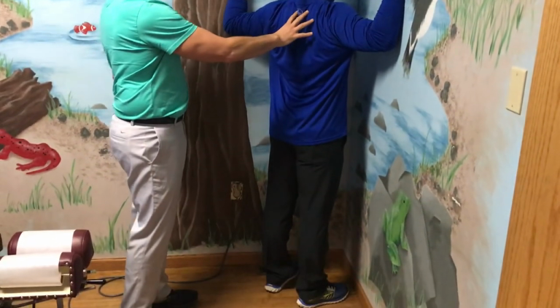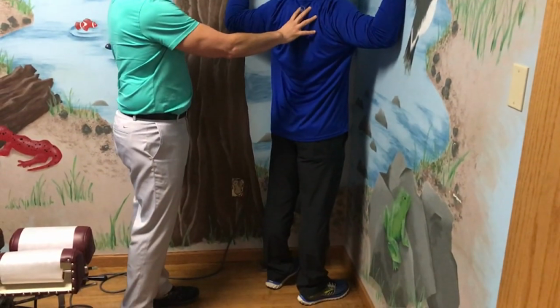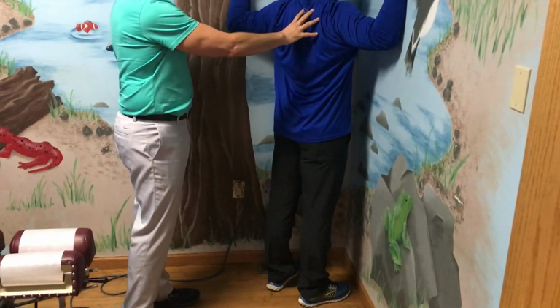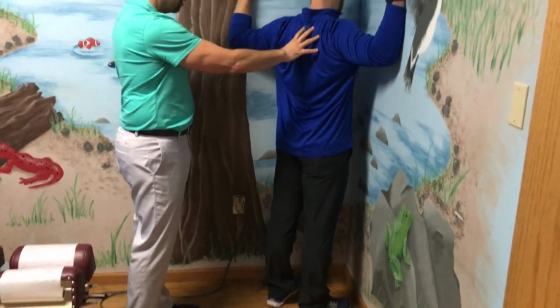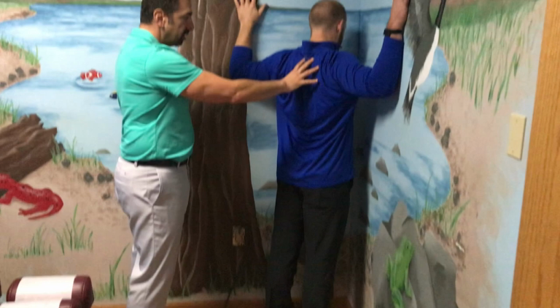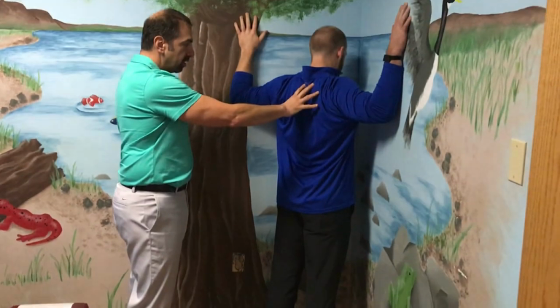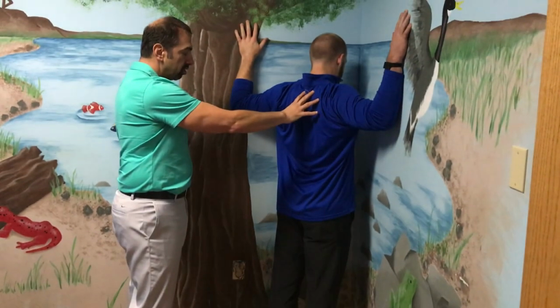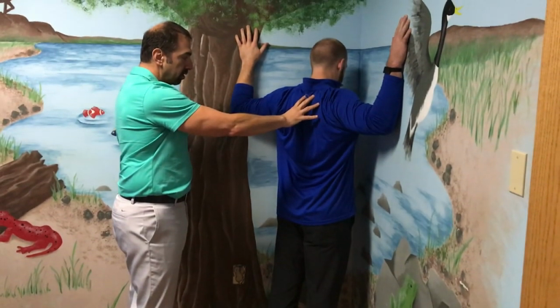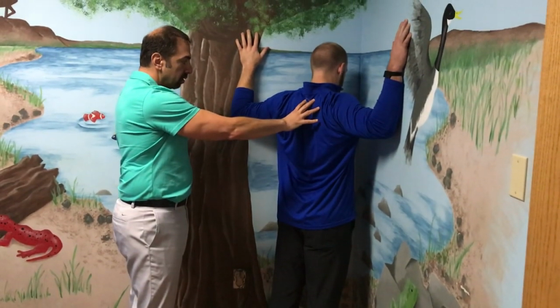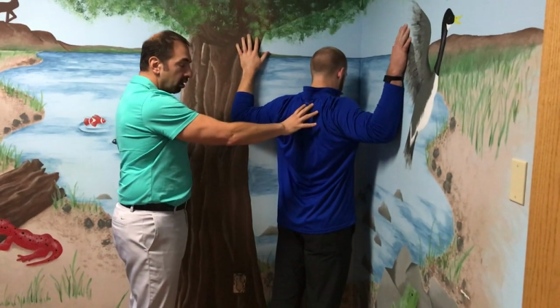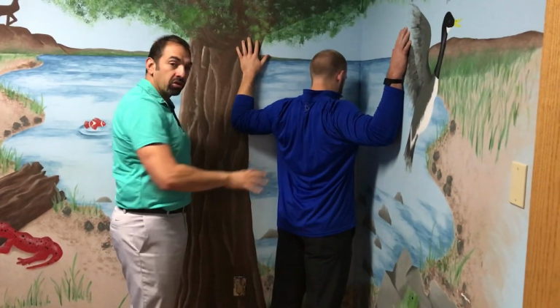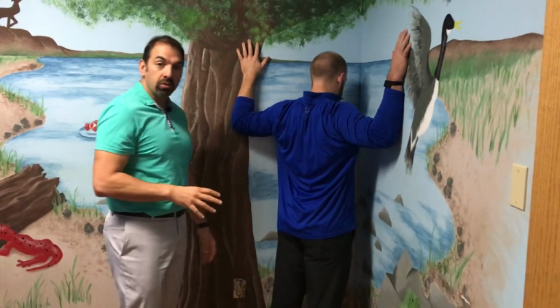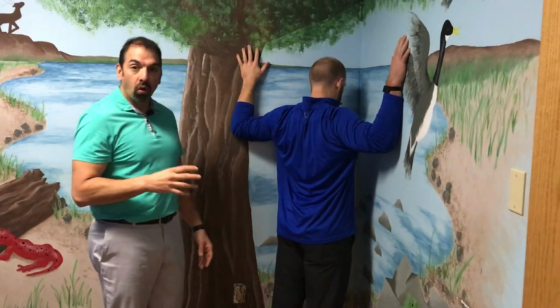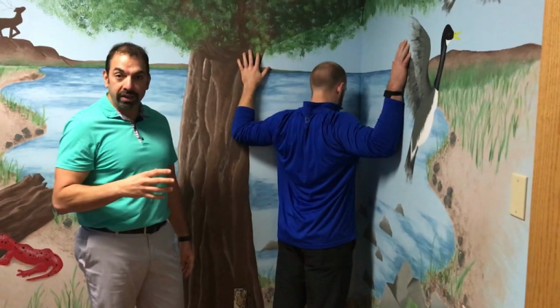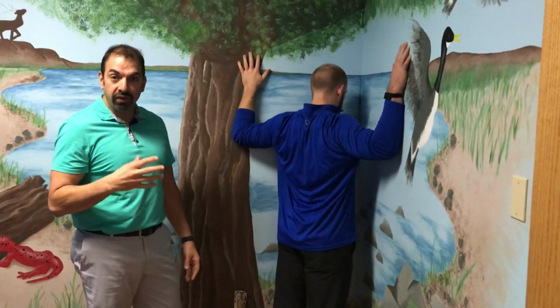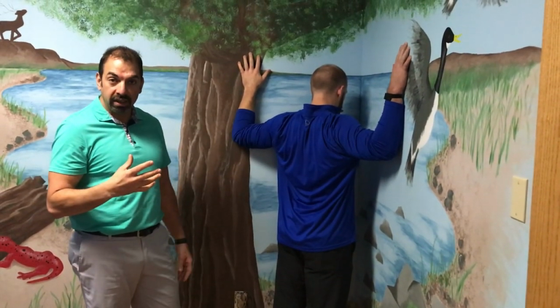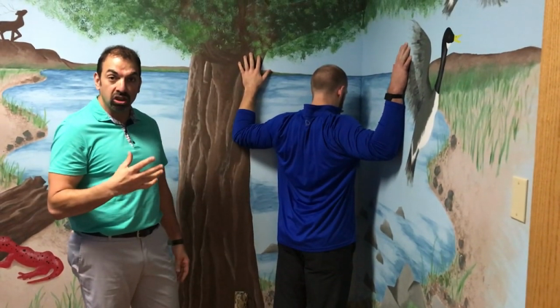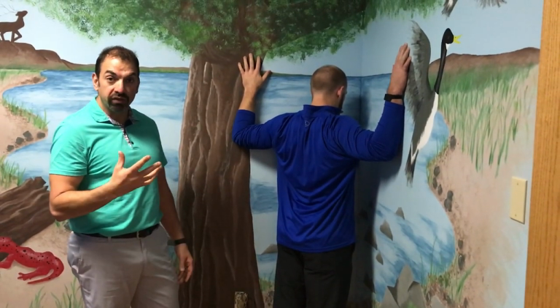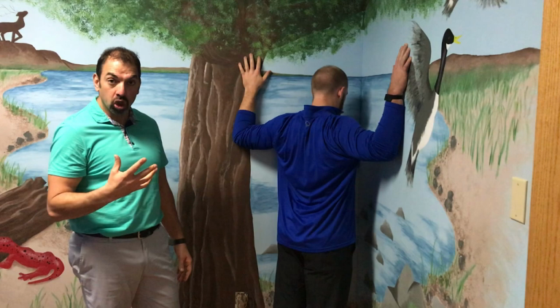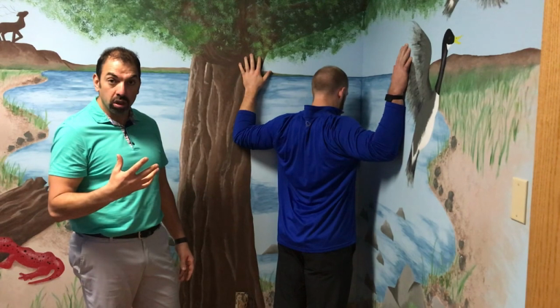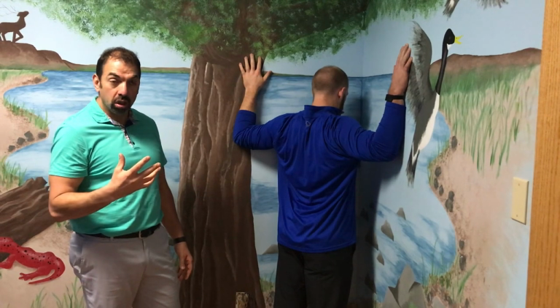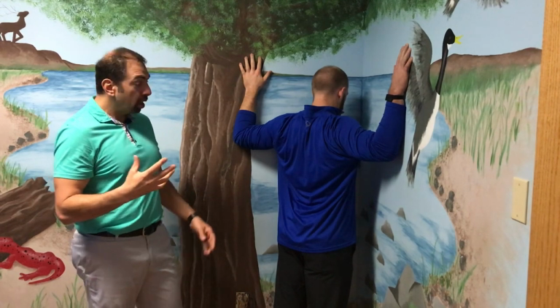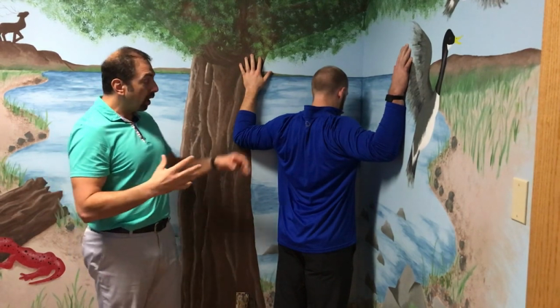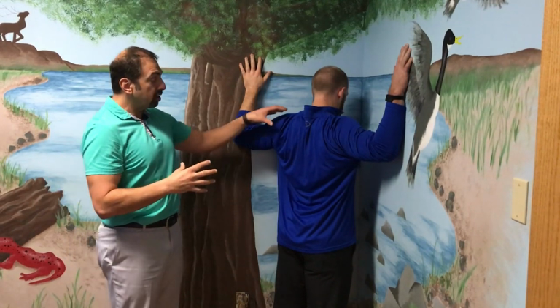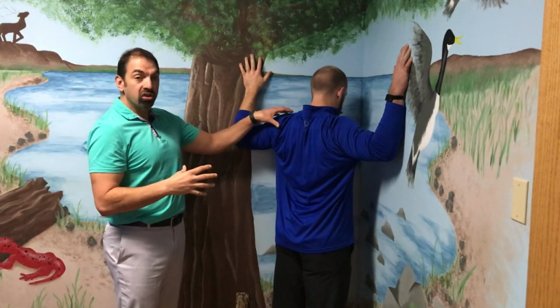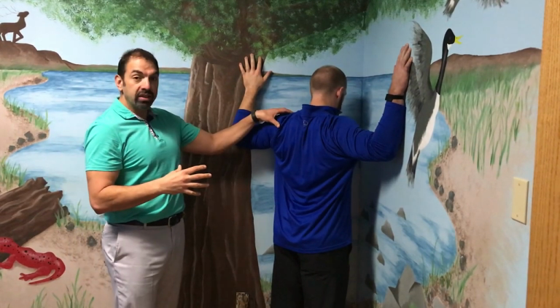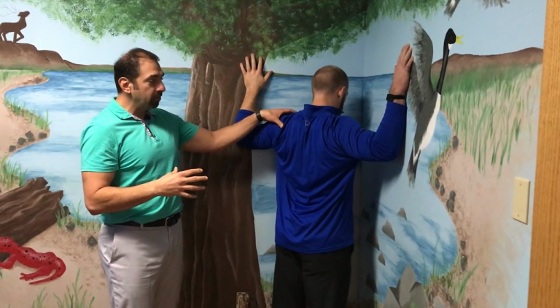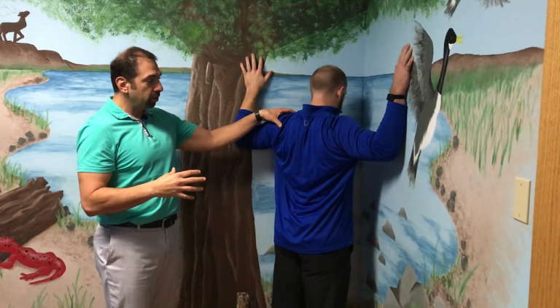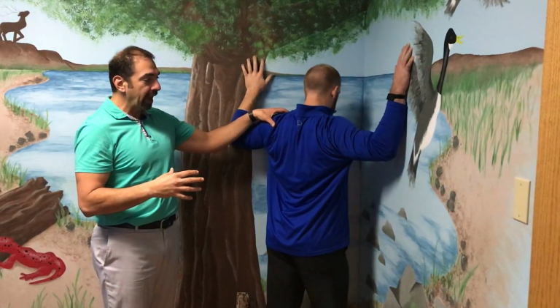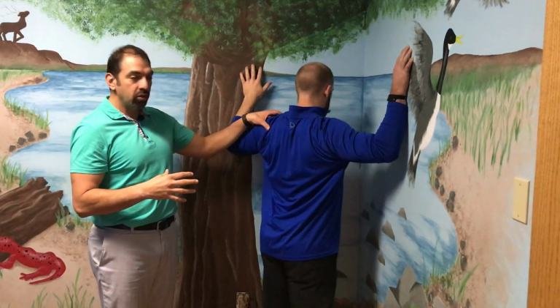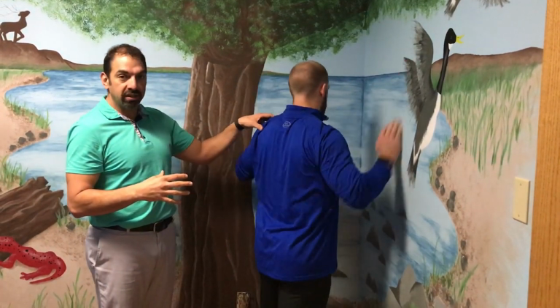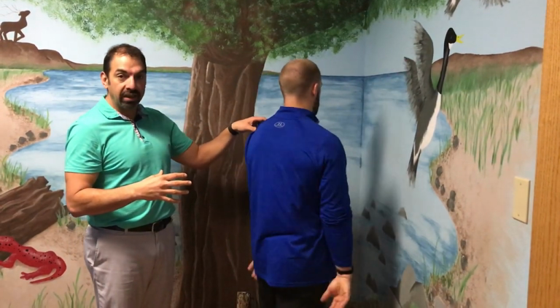He's gonna lean in with a nice easy stretch. You want to hold that 10 to 15 seconds — it should feel good. He's gonna do this three times, relaxing between each set.